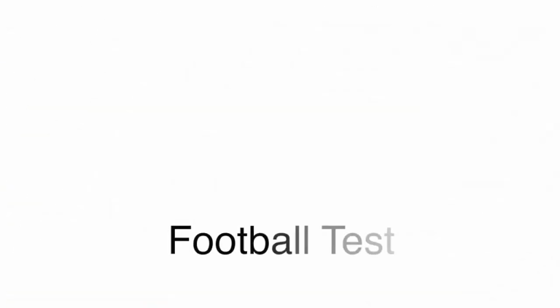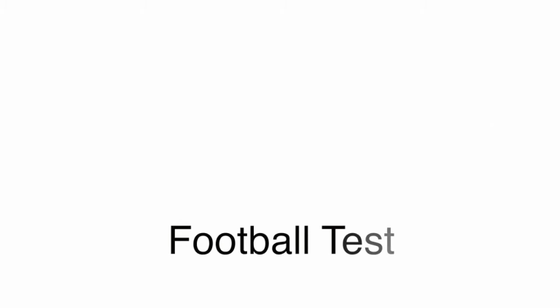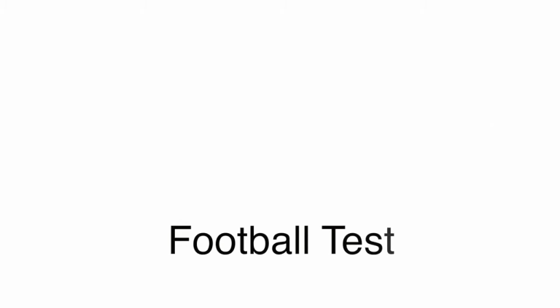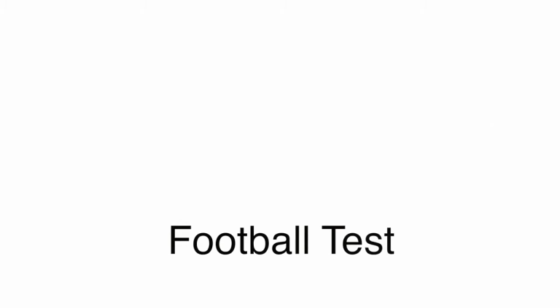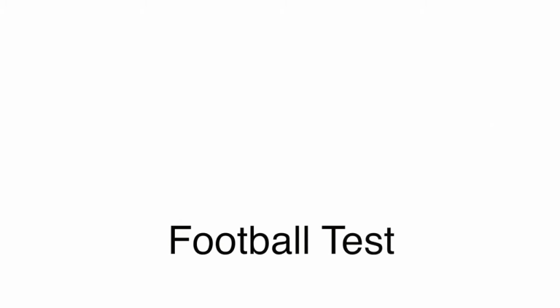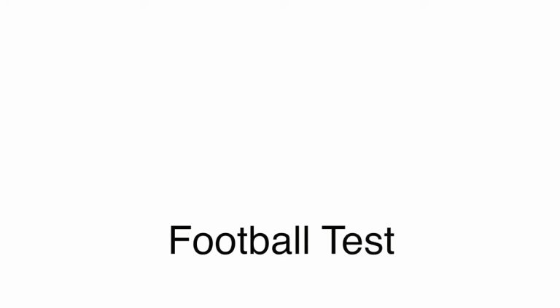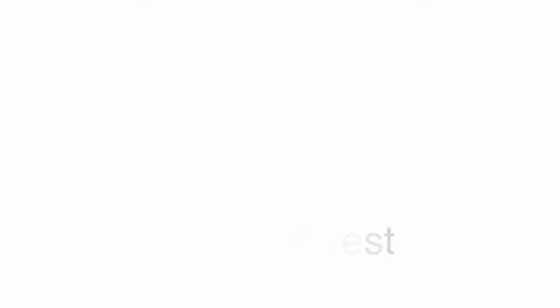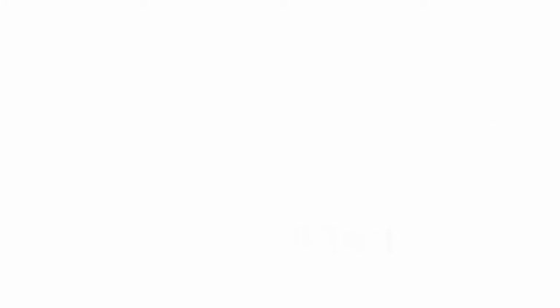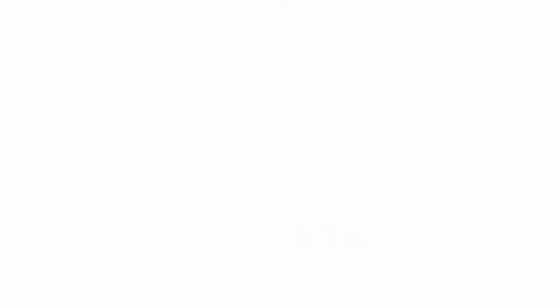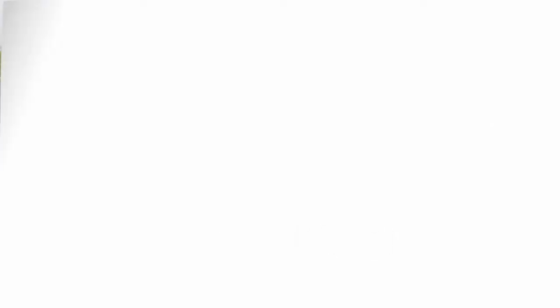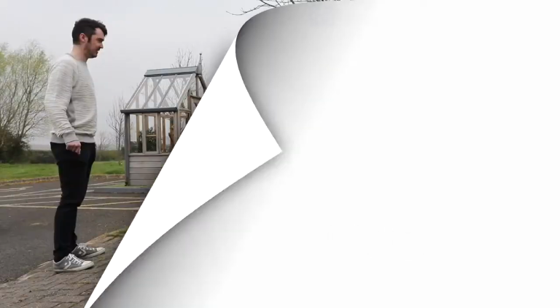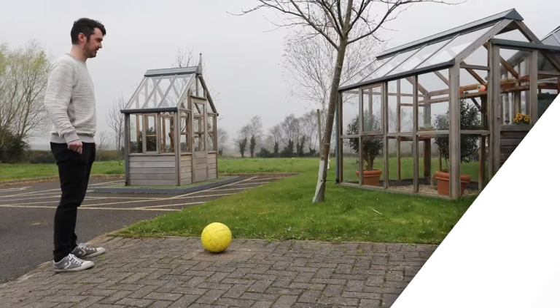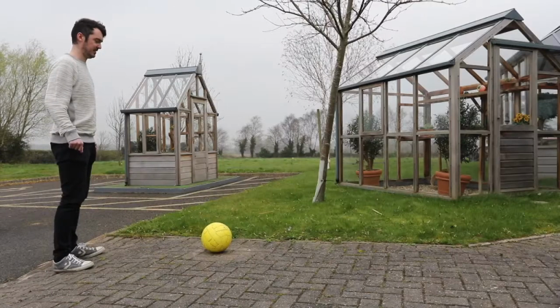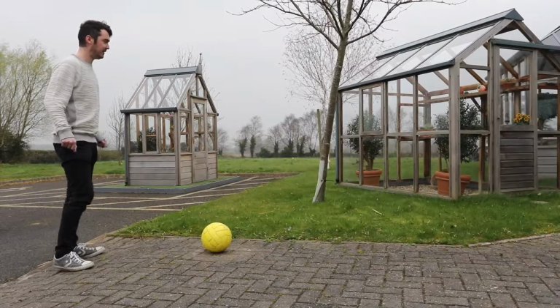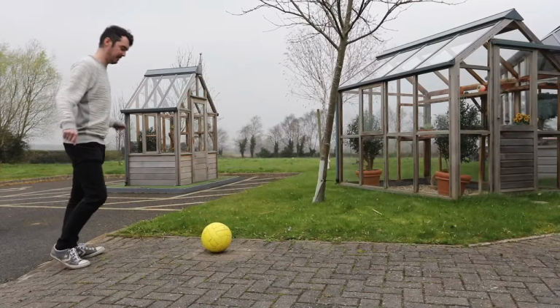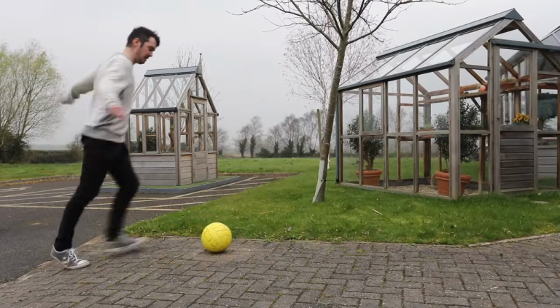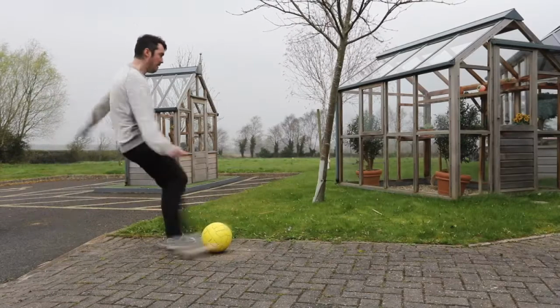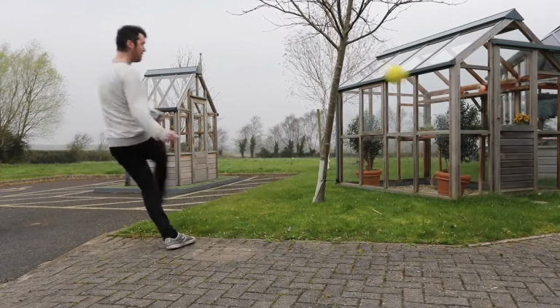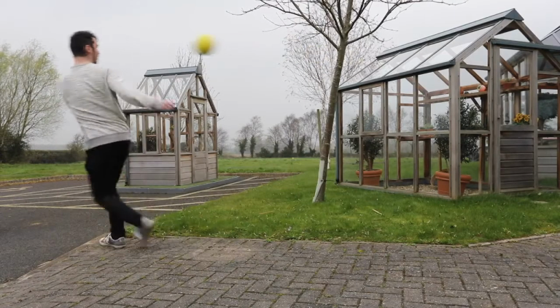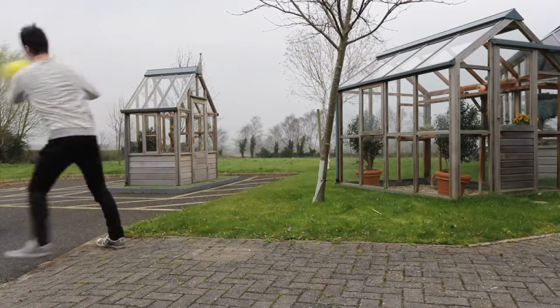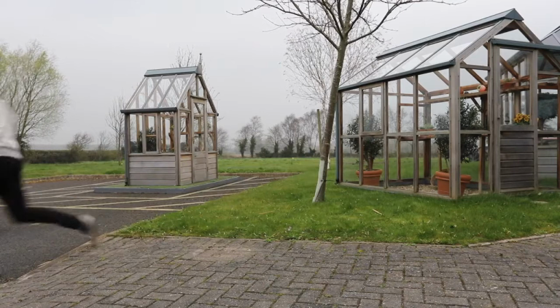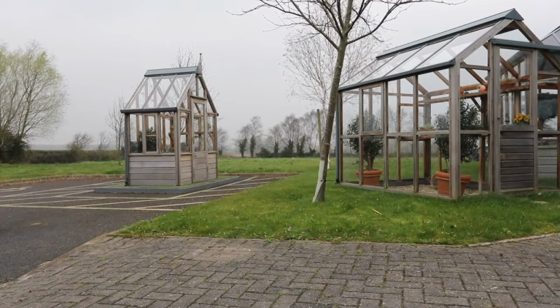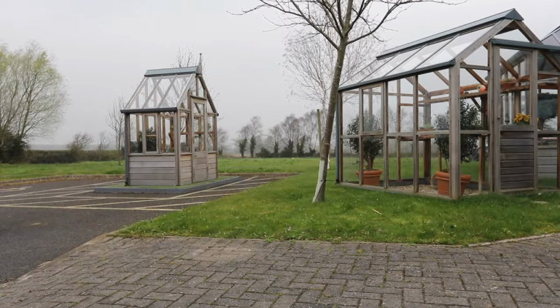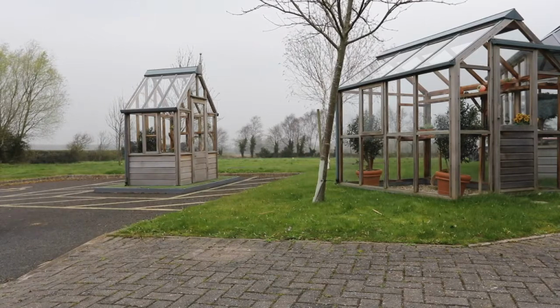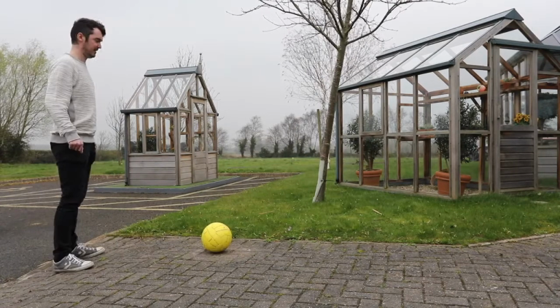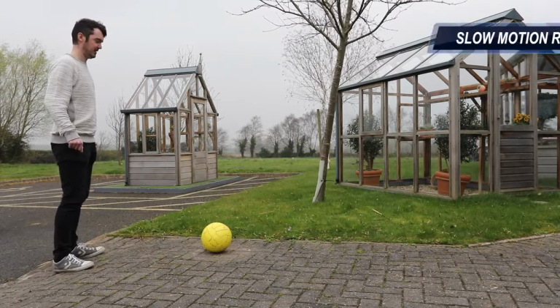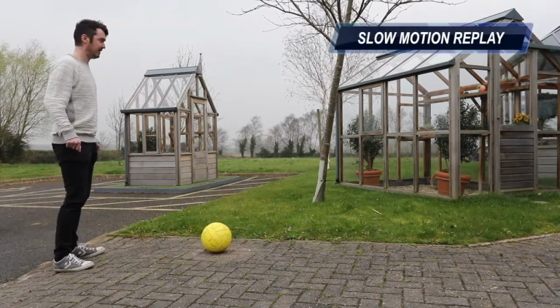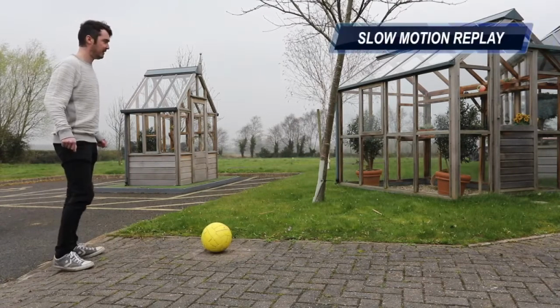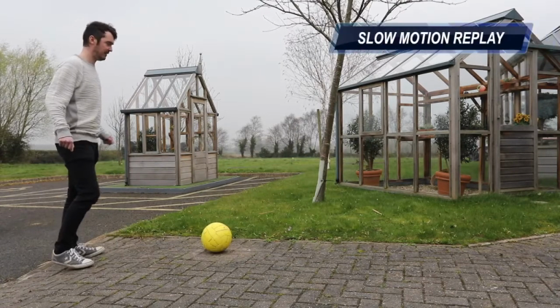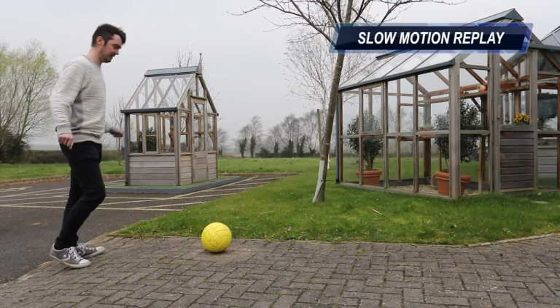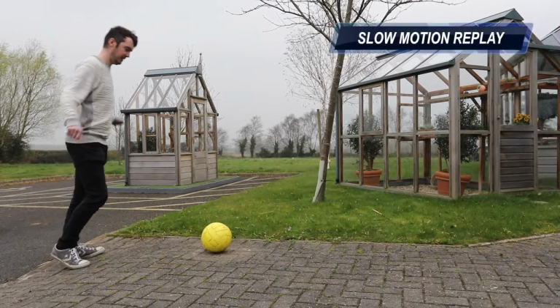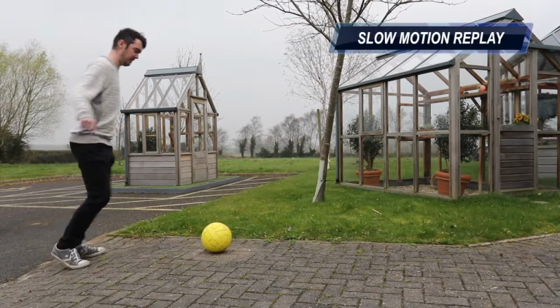Children and pets playing near greenhouses is always a concern, but as demonstrated the impact of a football has little effect on our glazing.